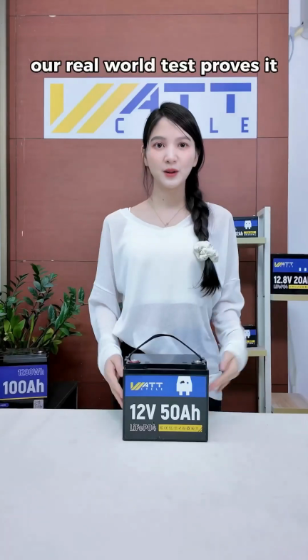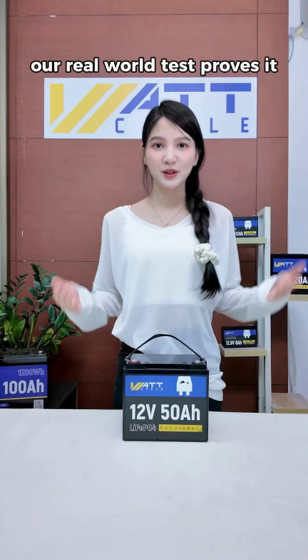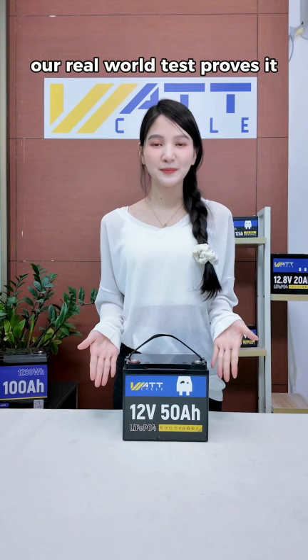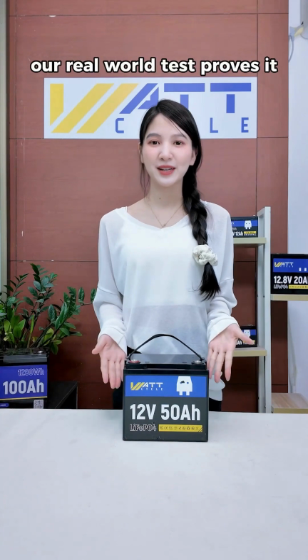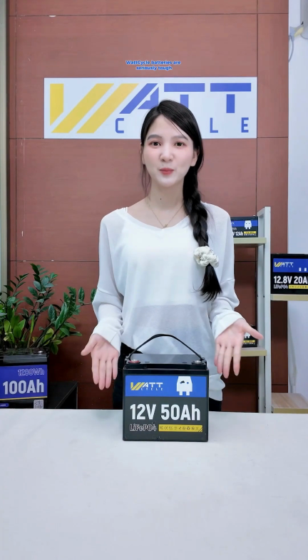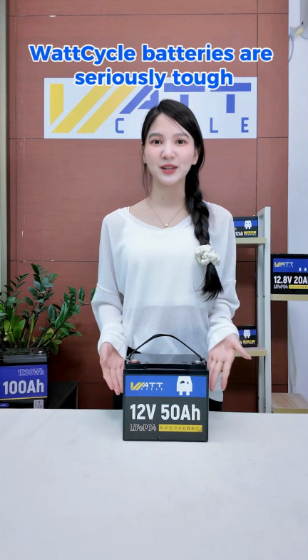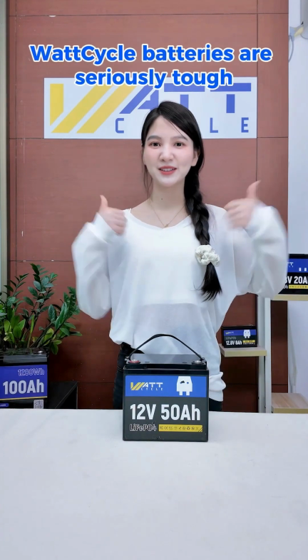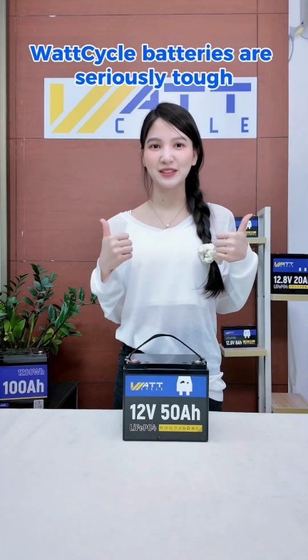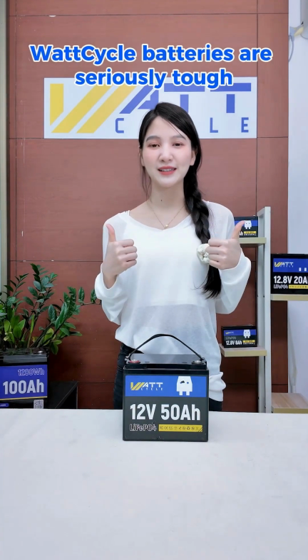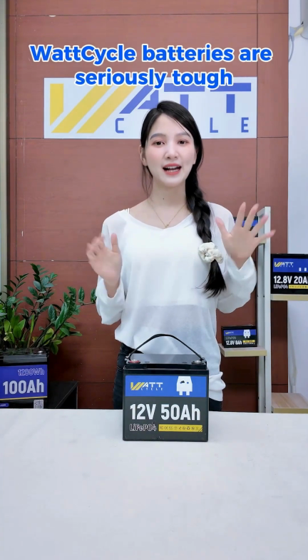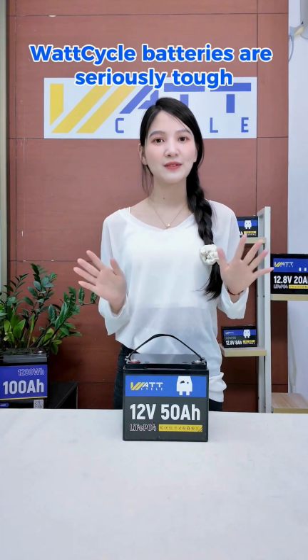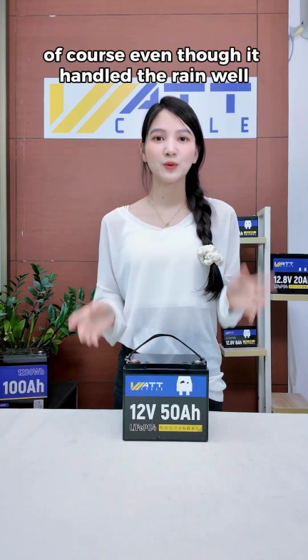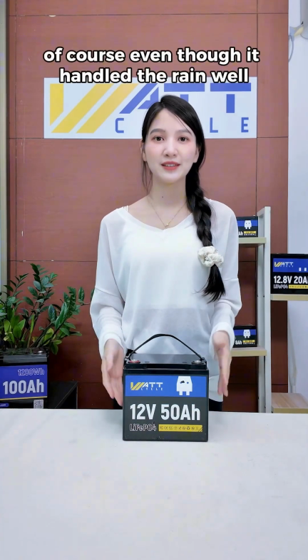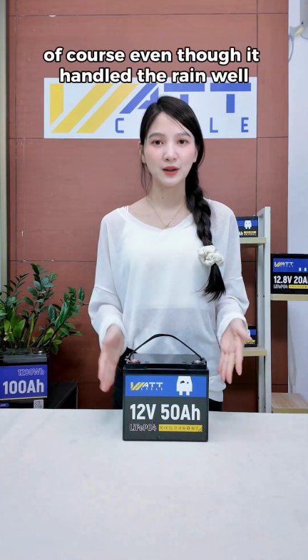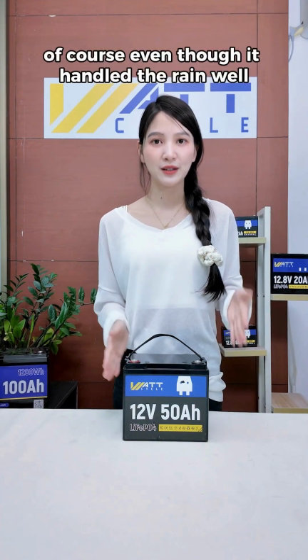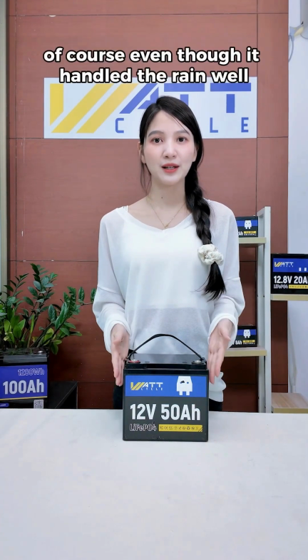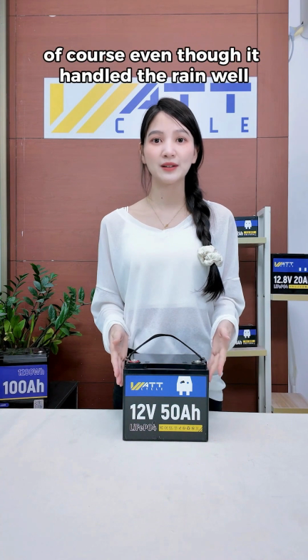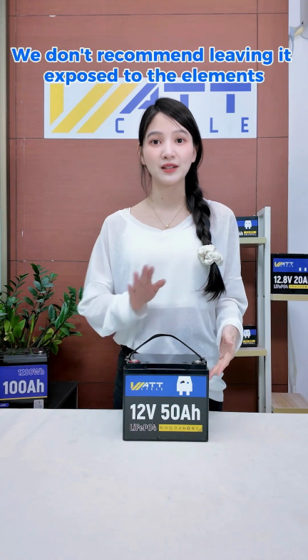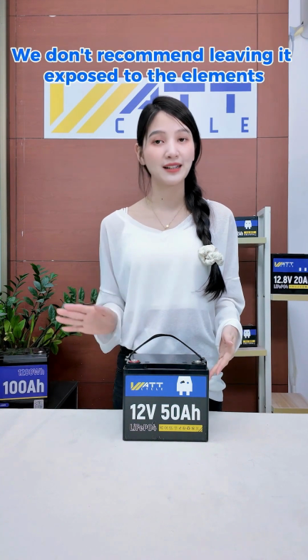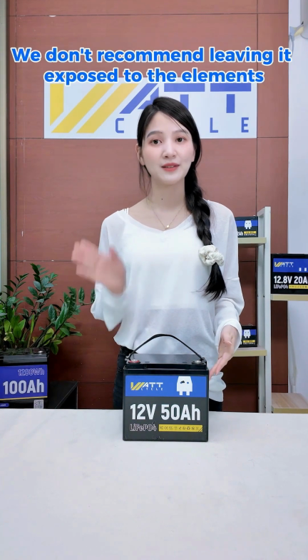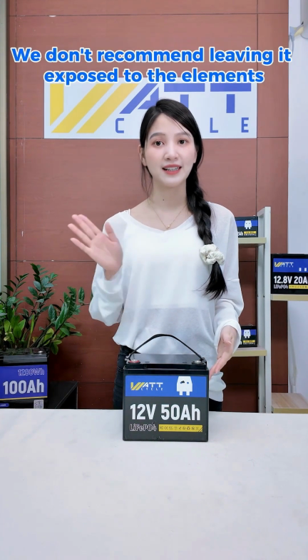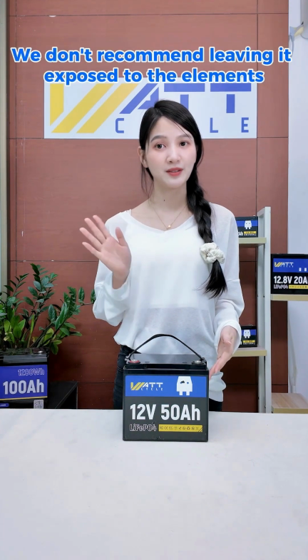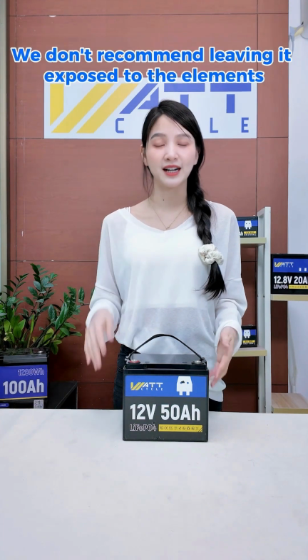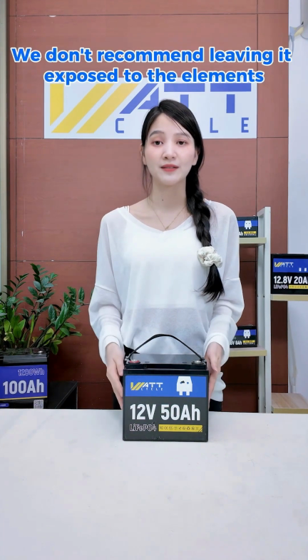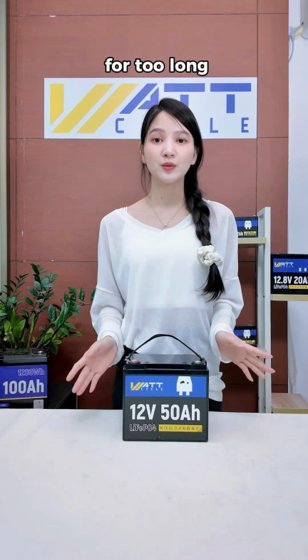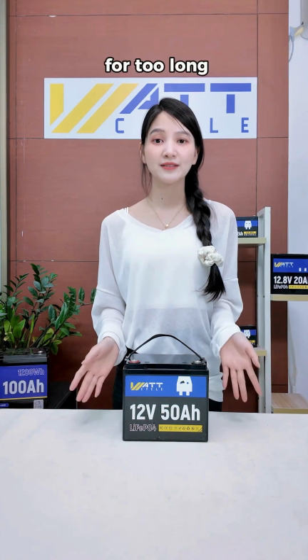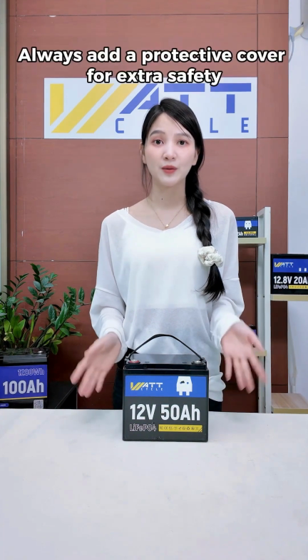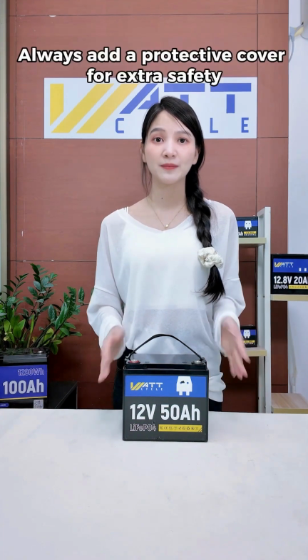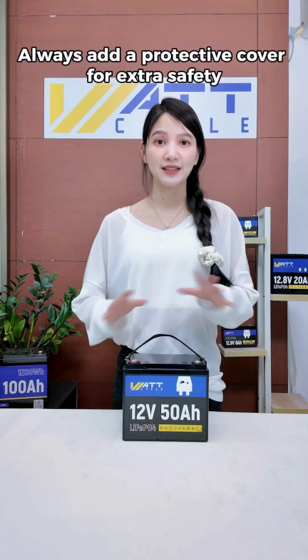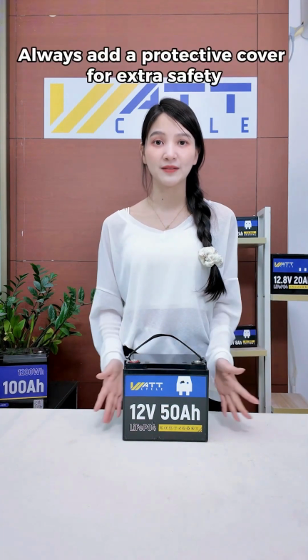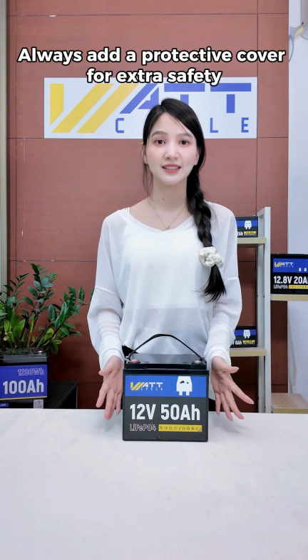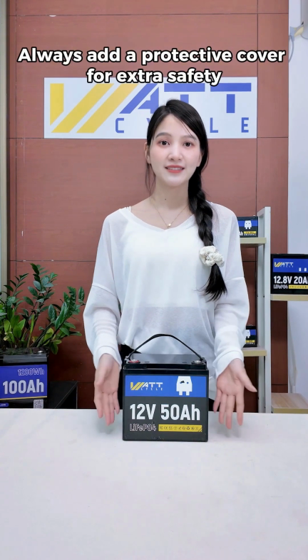A real-world test proves it — Wattcycle batteries are seriously tough. Of course, even though it handled the rain well, we don't recommend leaving it exposed to the elements for too long. Always add a protective cover for extra safety.